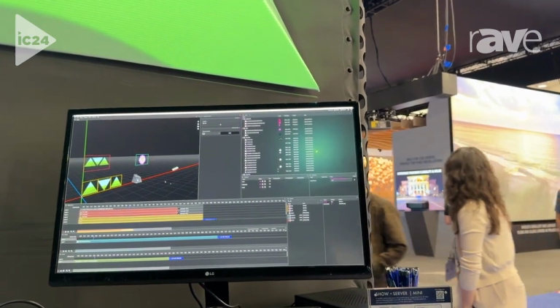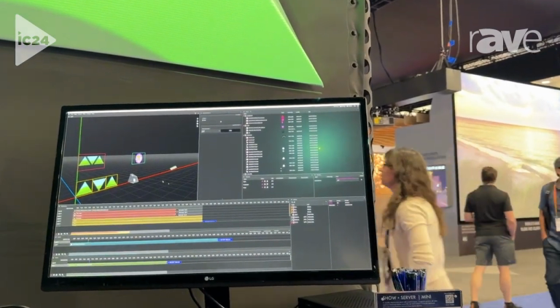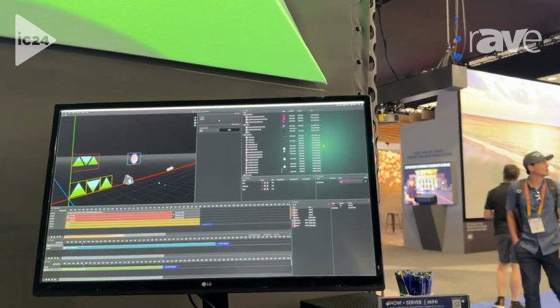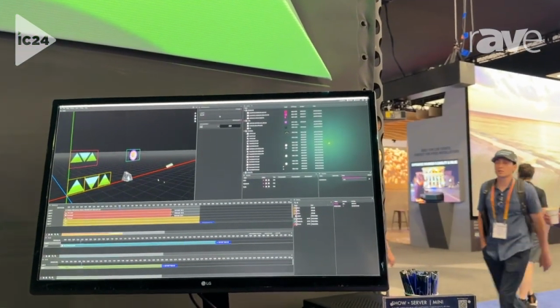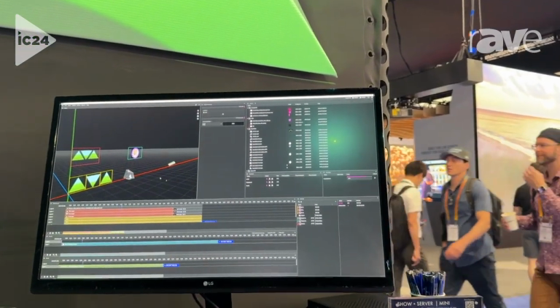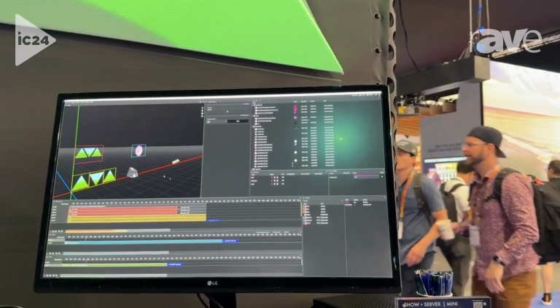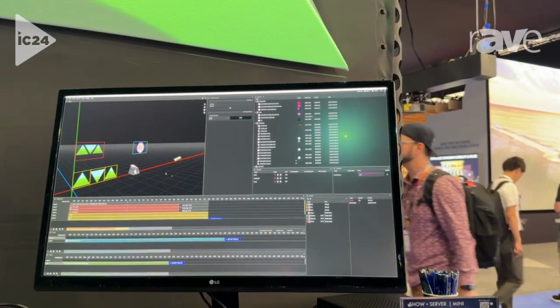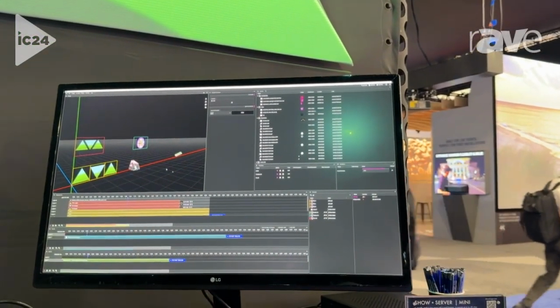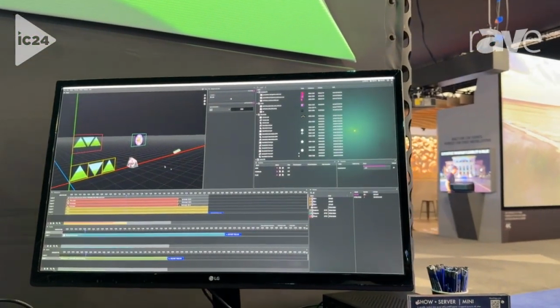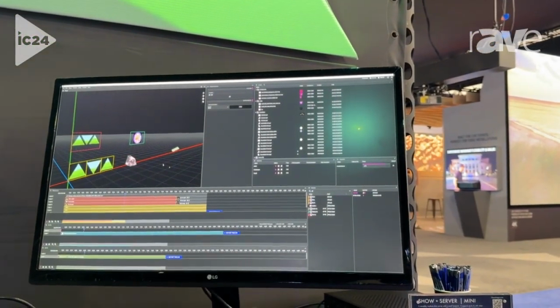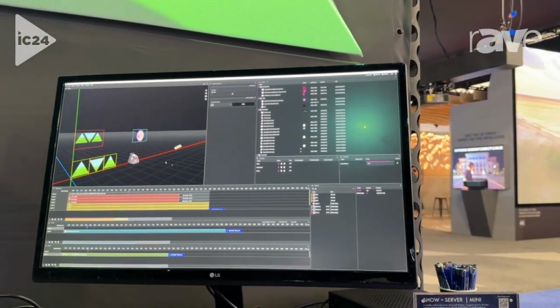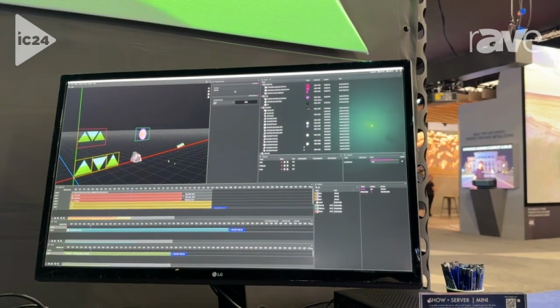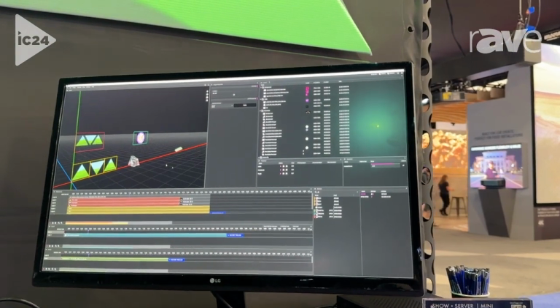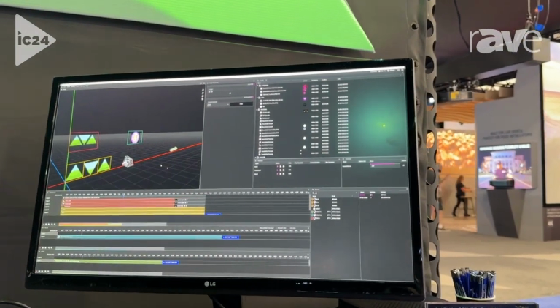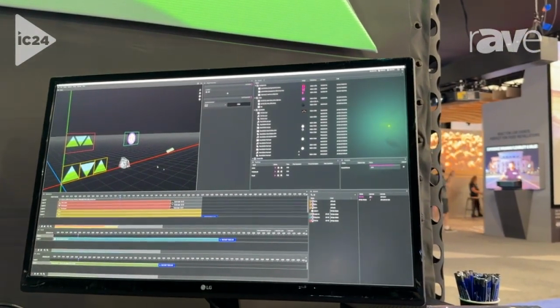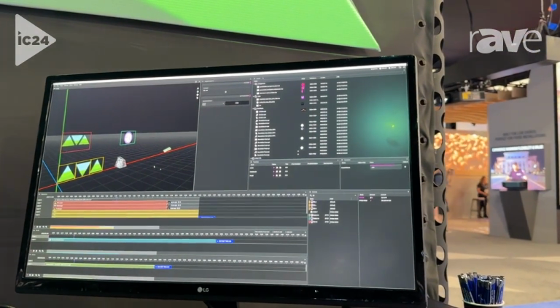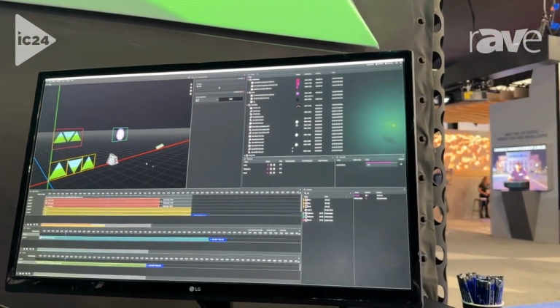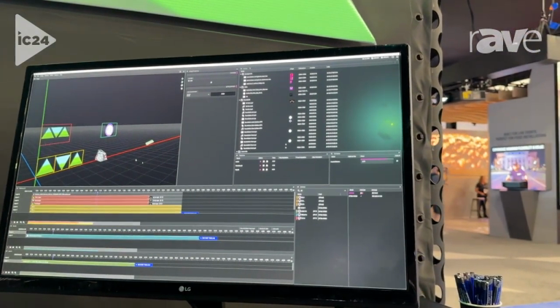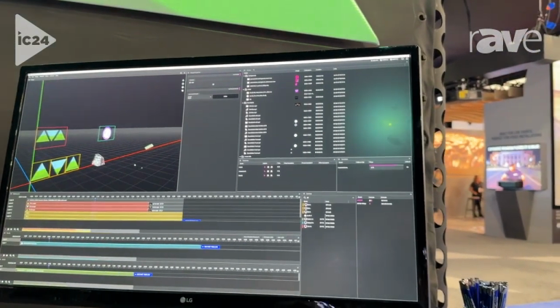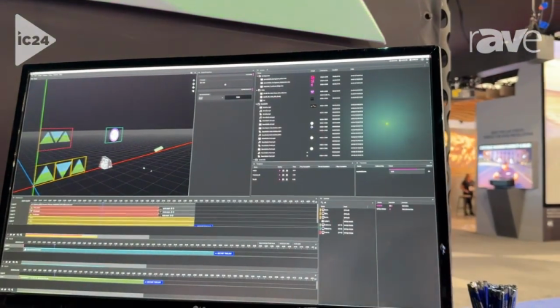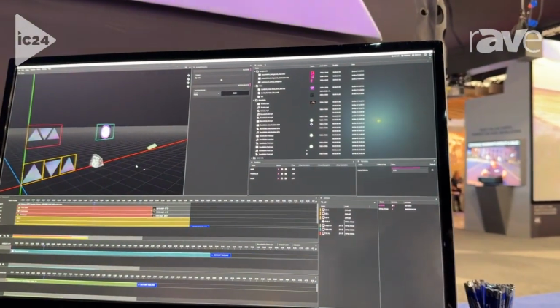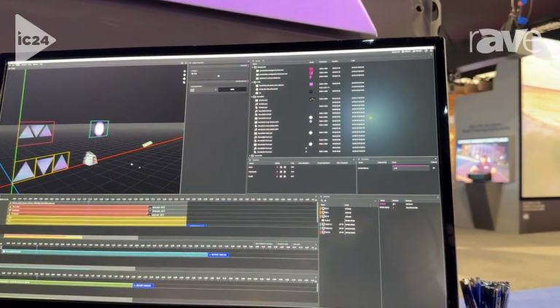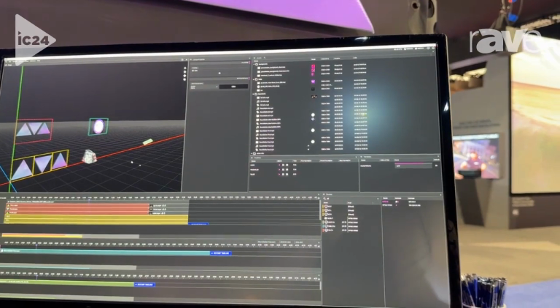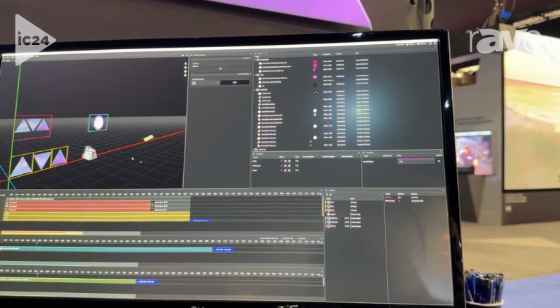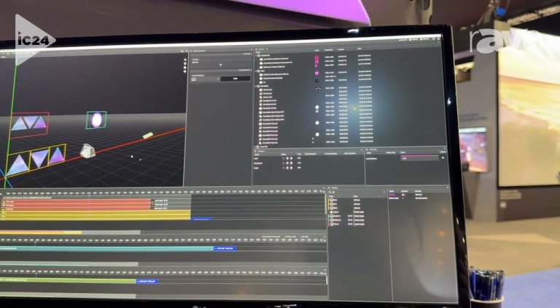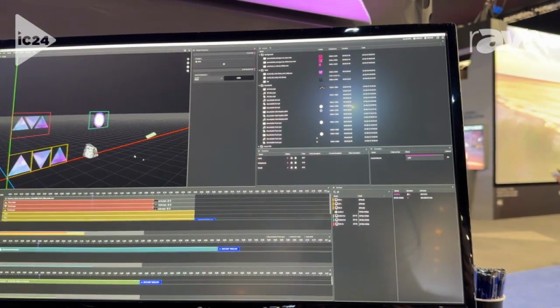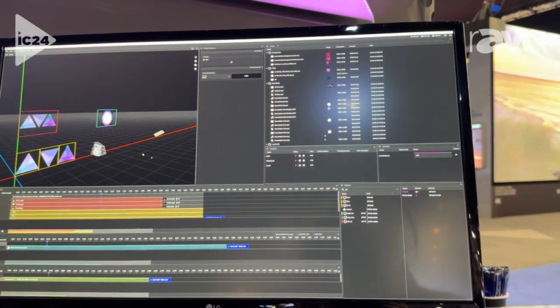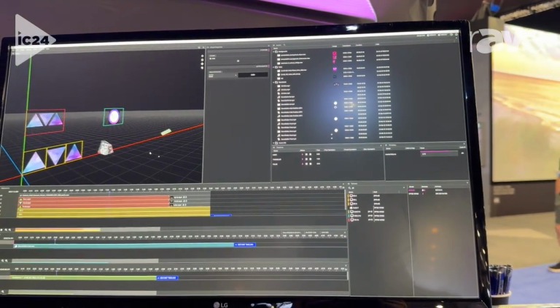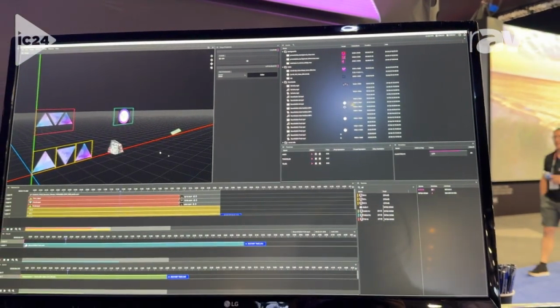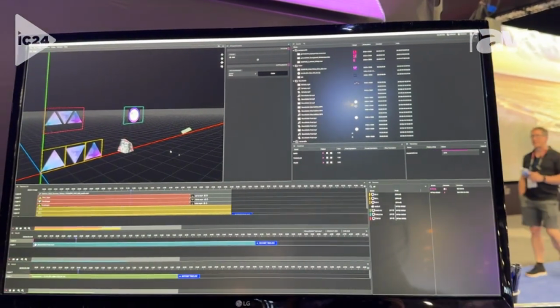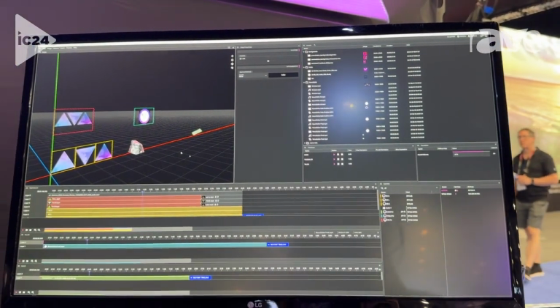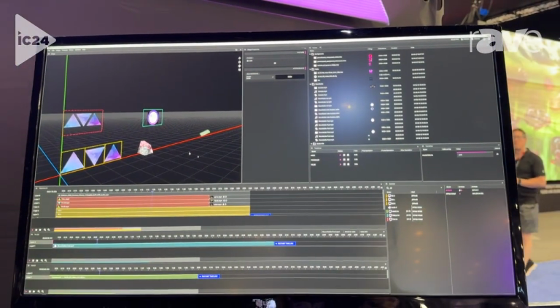Watchout 7 has been rewritten from the ground up to bring a lot of quality-of-life features that our version six and previous users have been asking for for a while, while also maintaining a similar but sleek layout that our users will really feel right at home looking into.